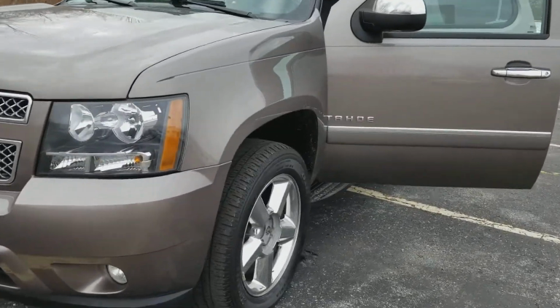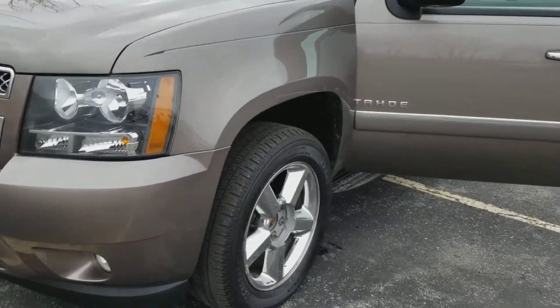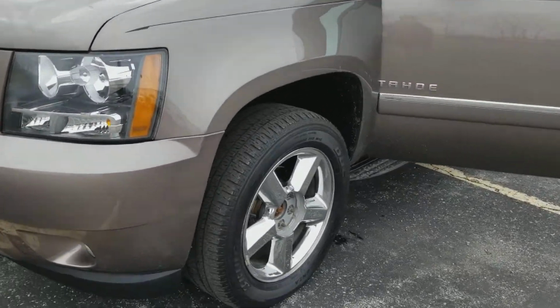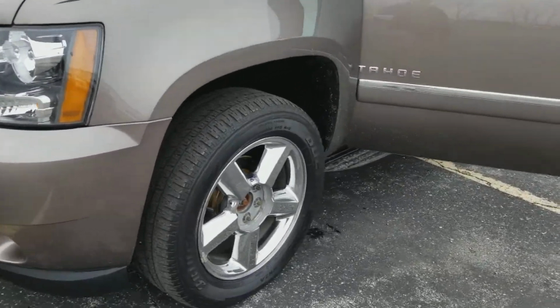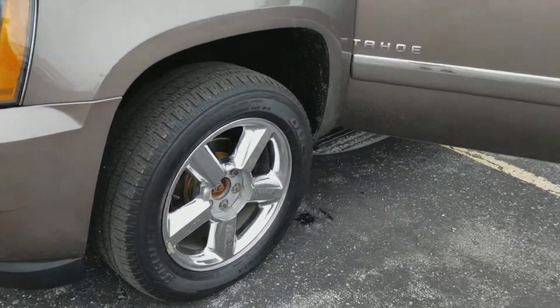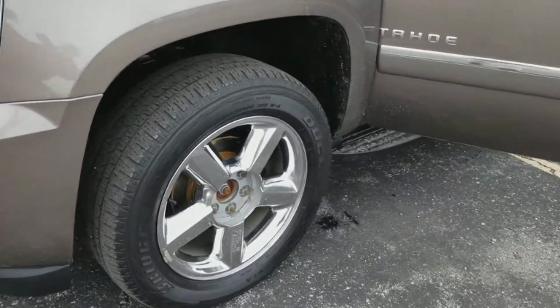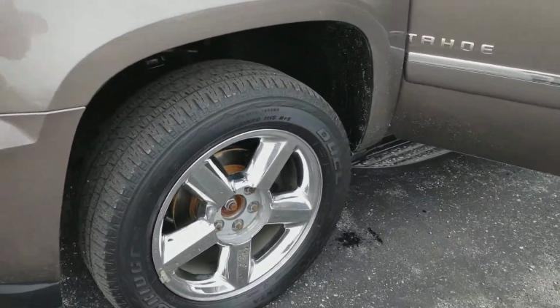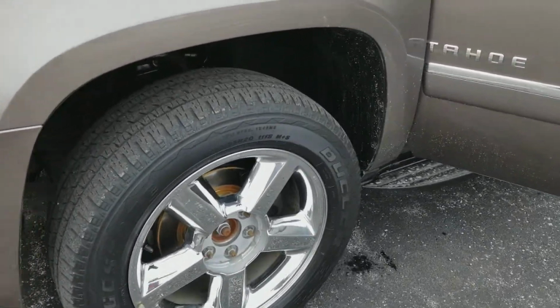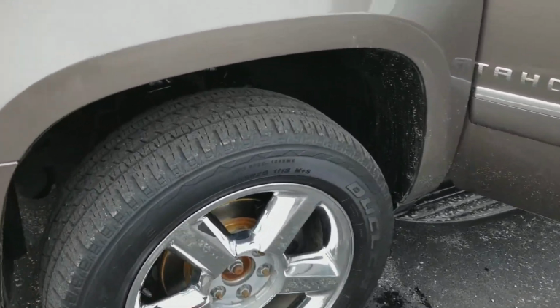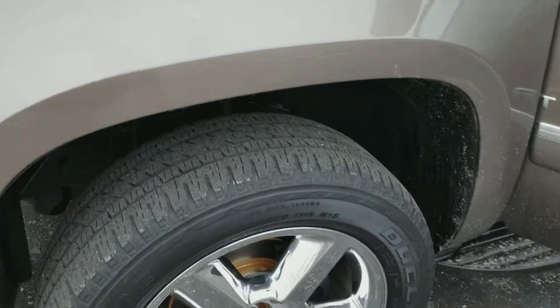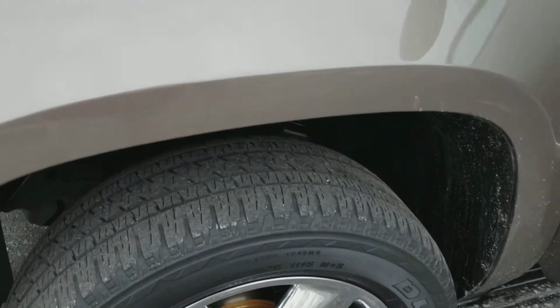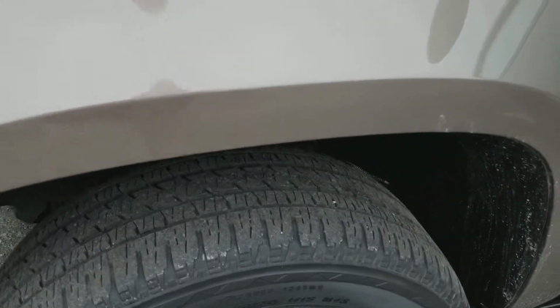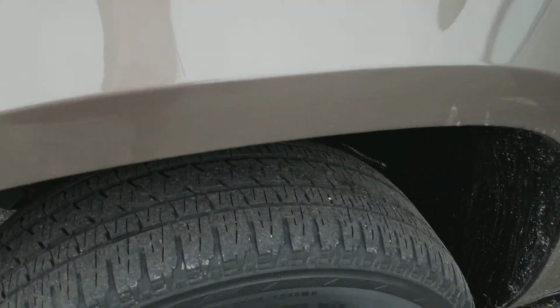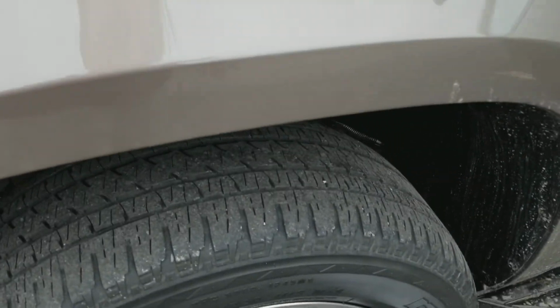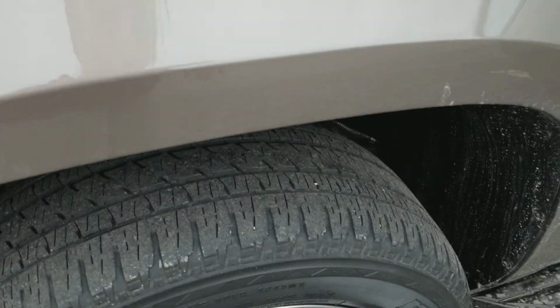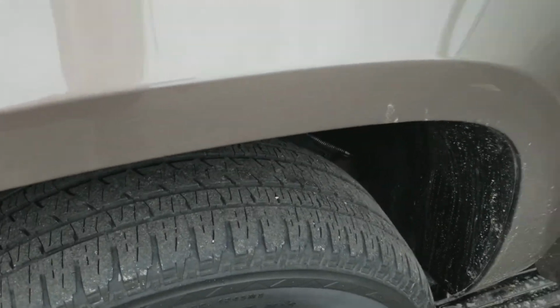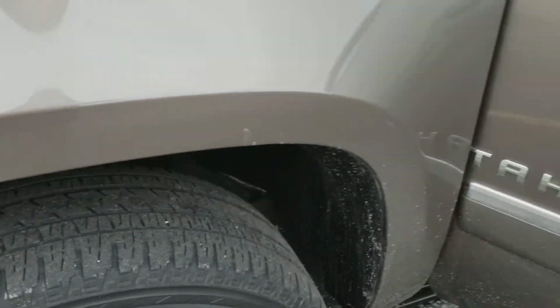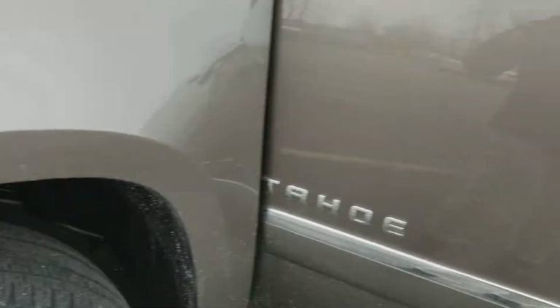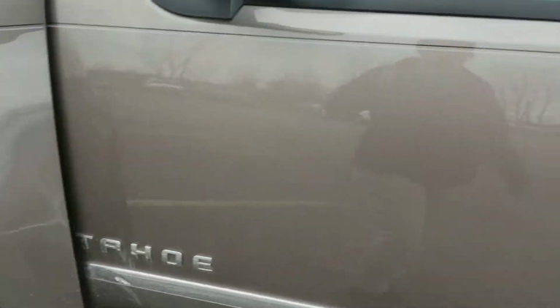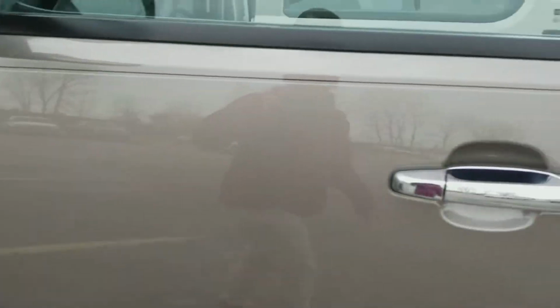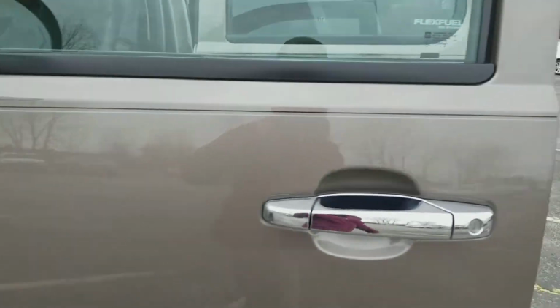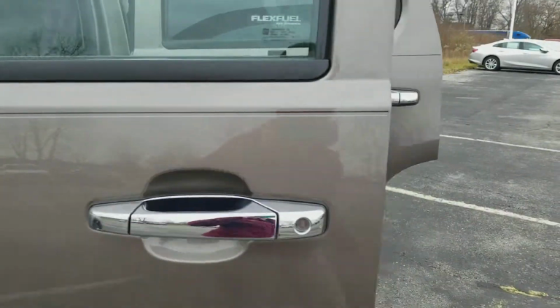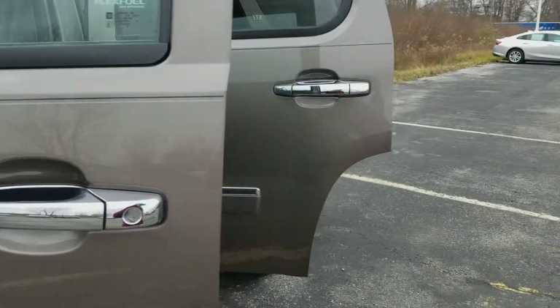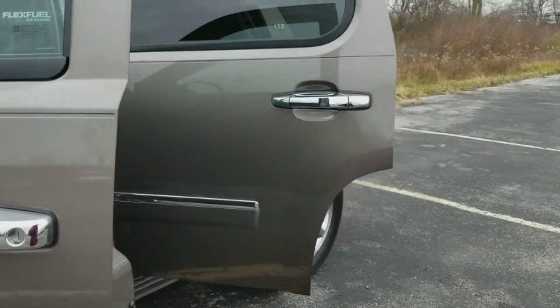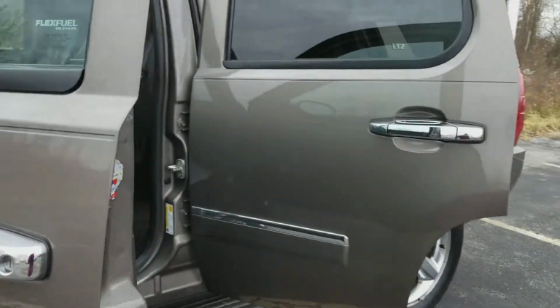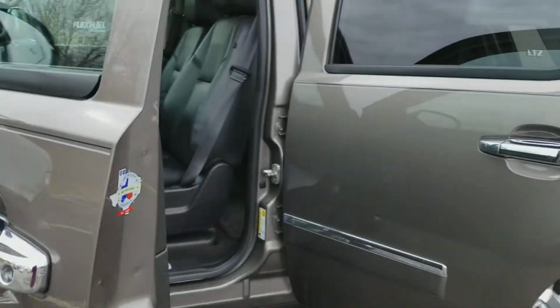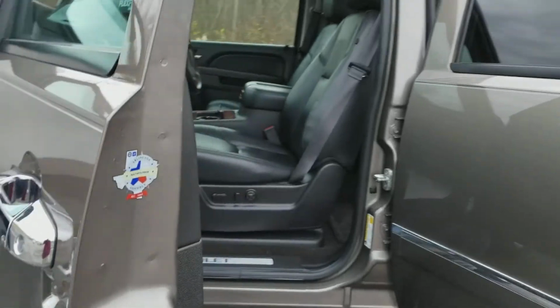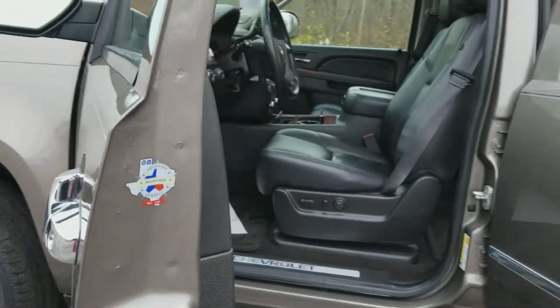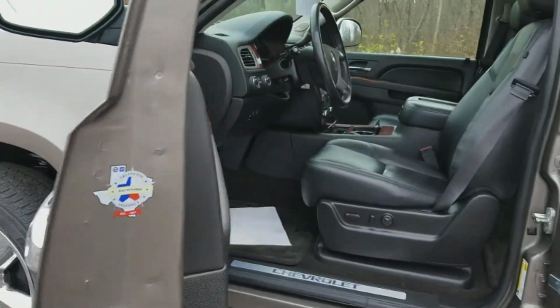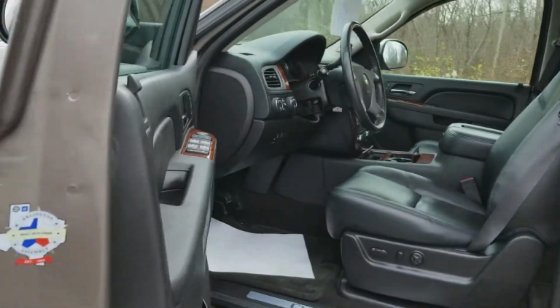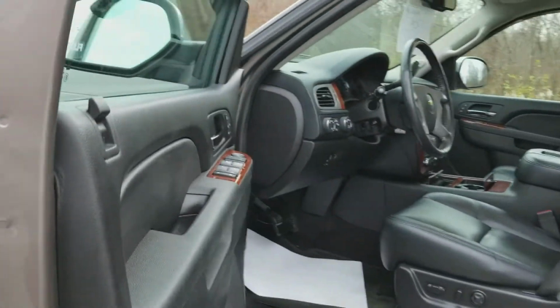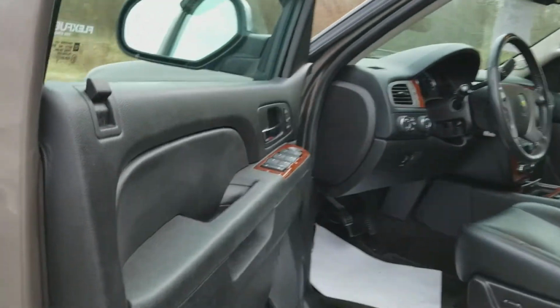It does have the premium wheels, plenty of tread left on the tires, and it has side blind zone alert.